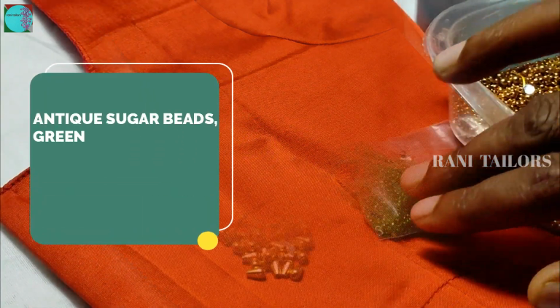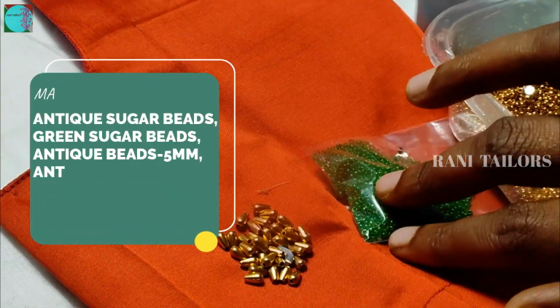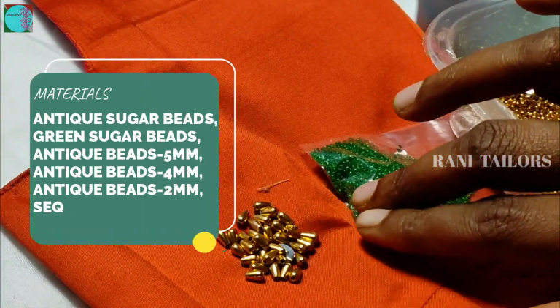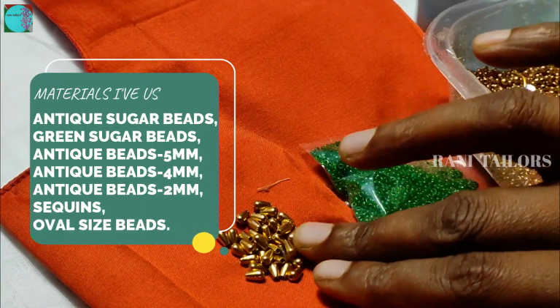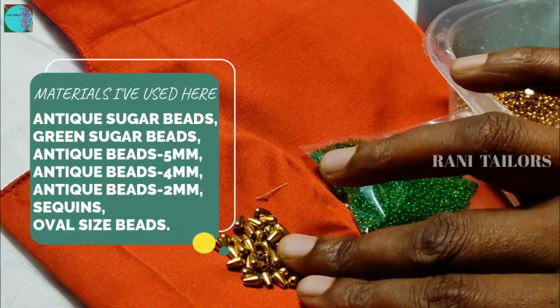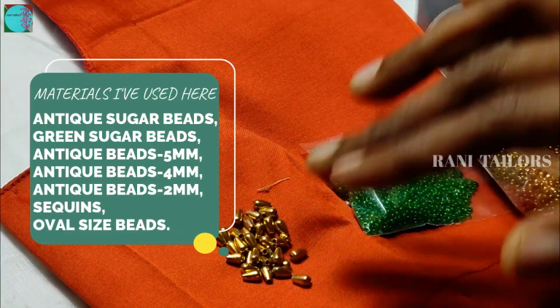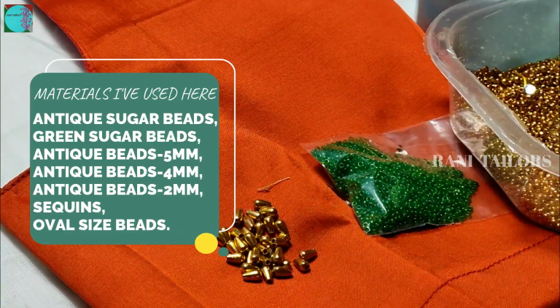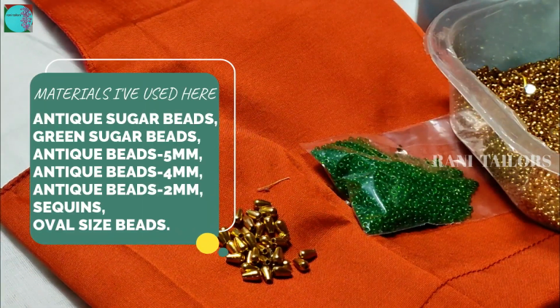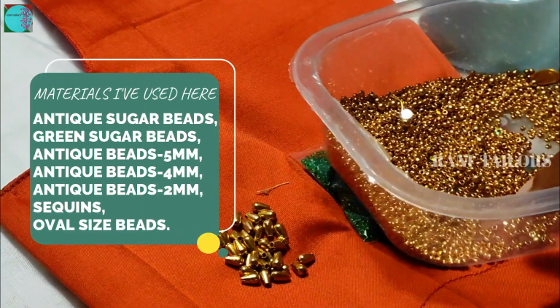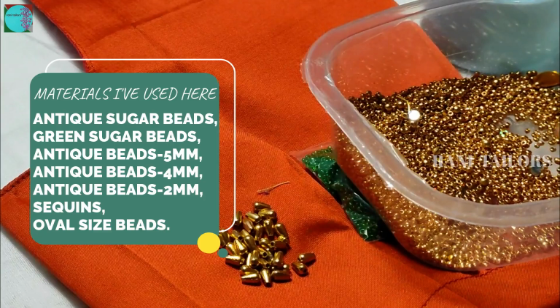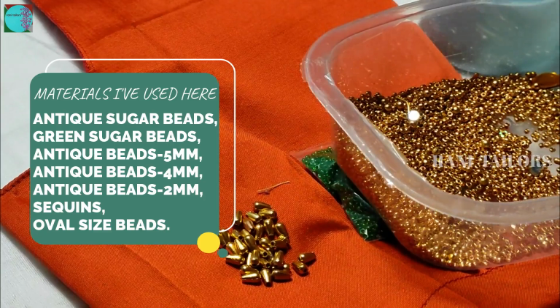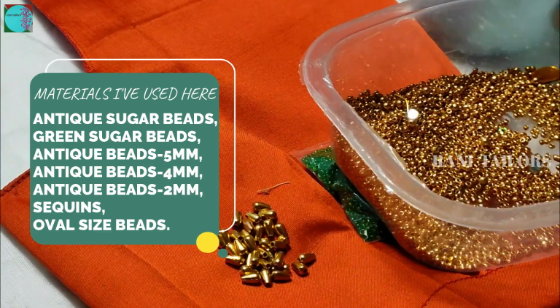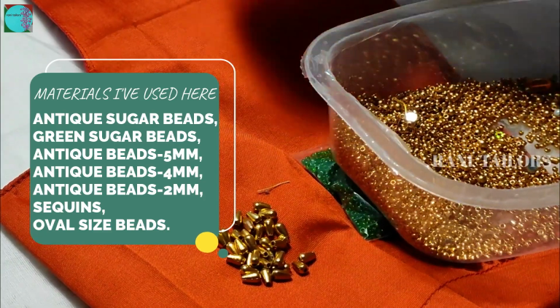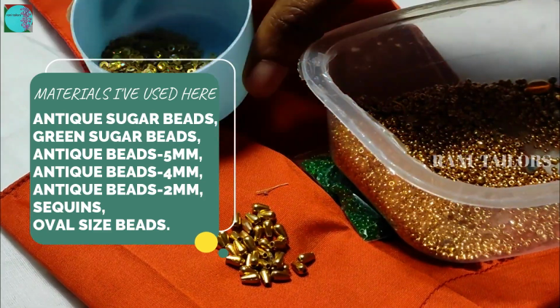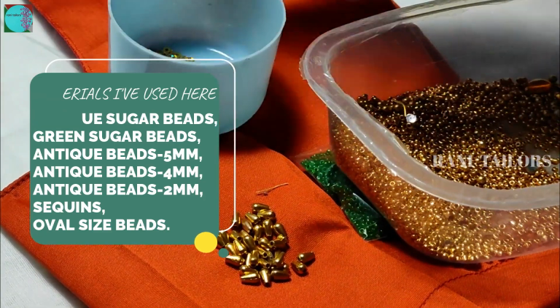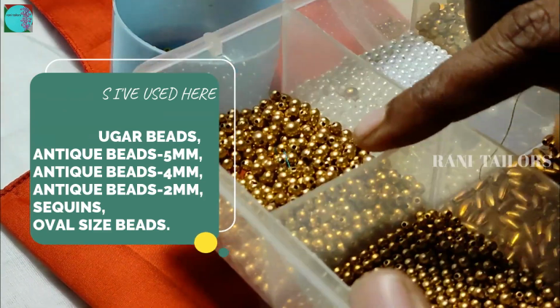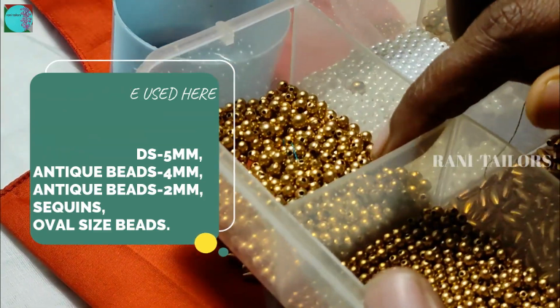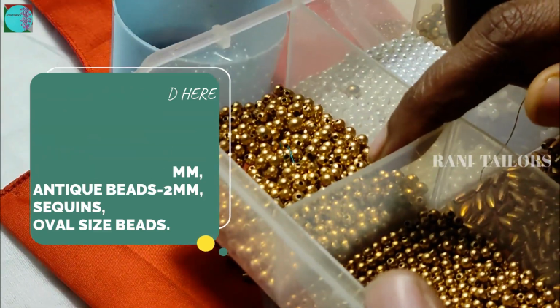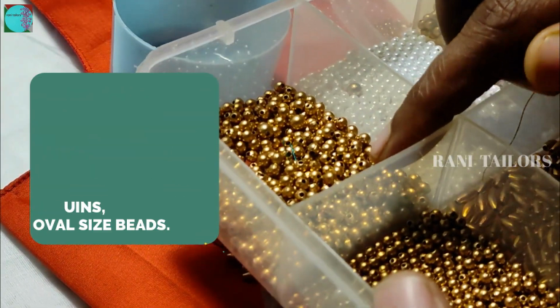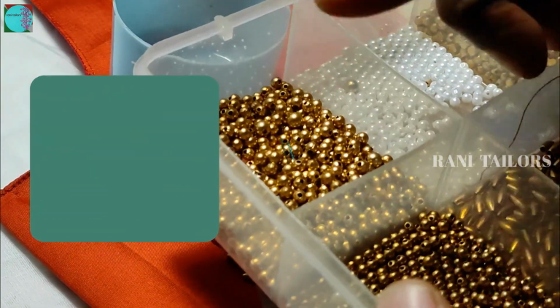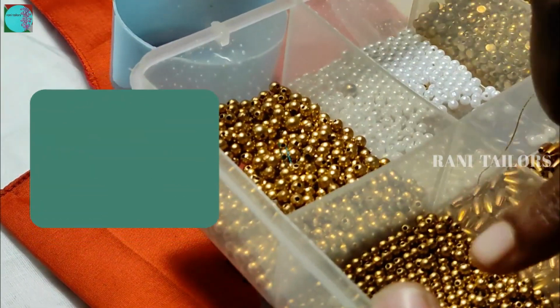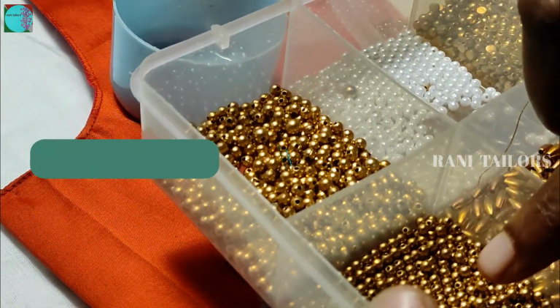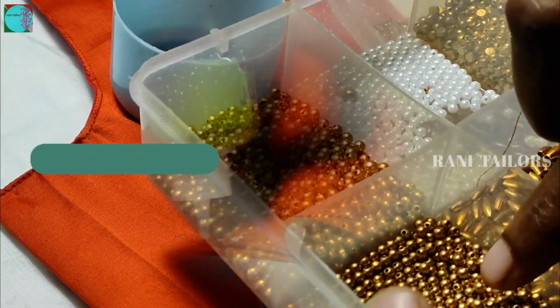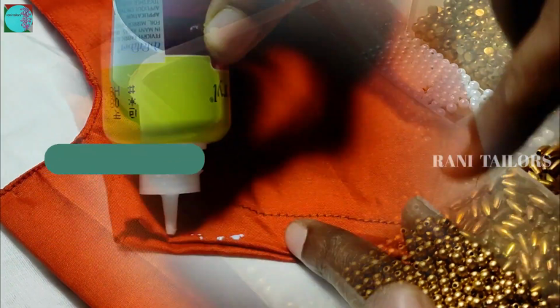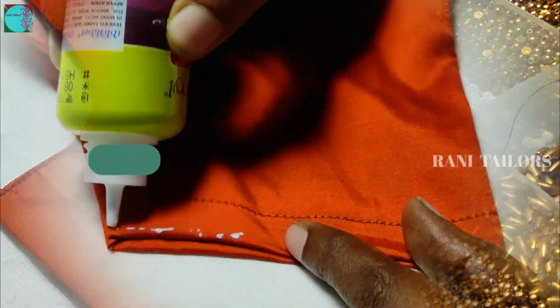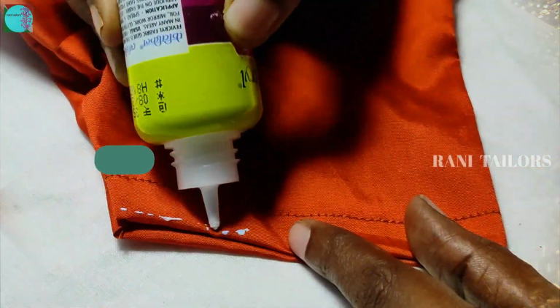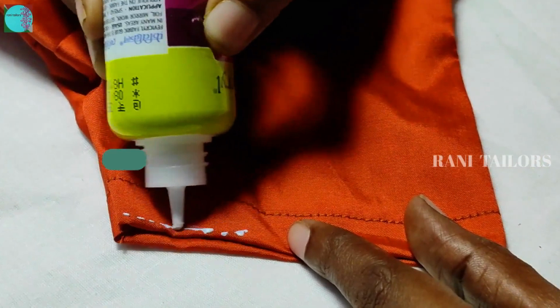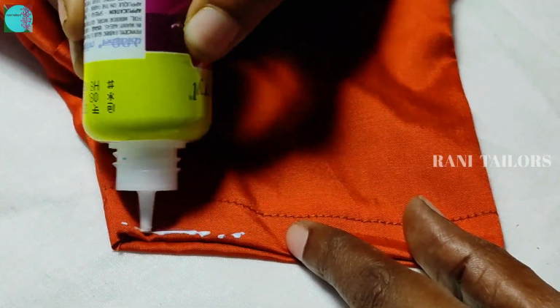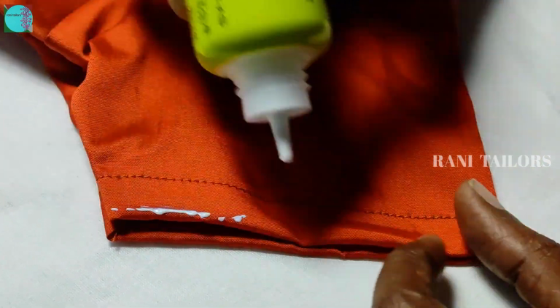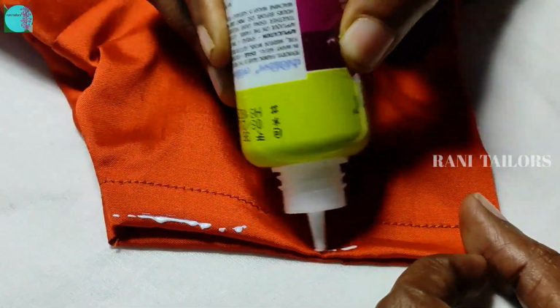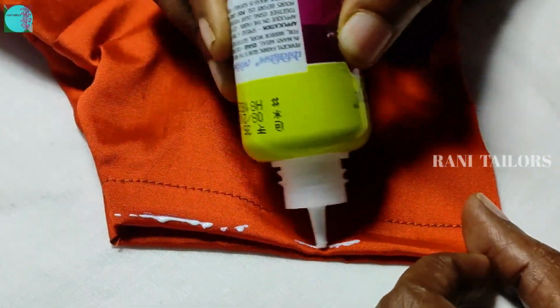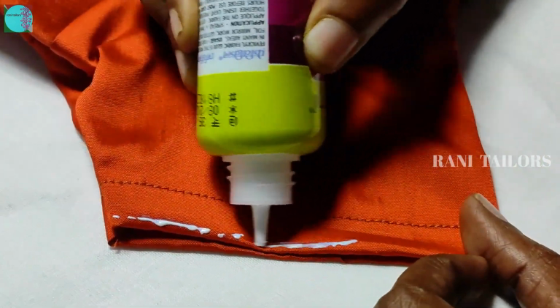The materials needed are: green sugar beads, oval size beads, gold sugar beads, sequence, number 5 andic beads, number 4 andic beads, polychain beads, and fabric beads.